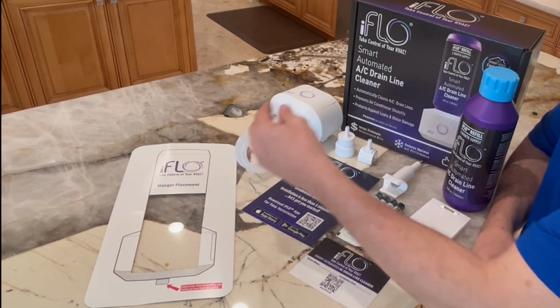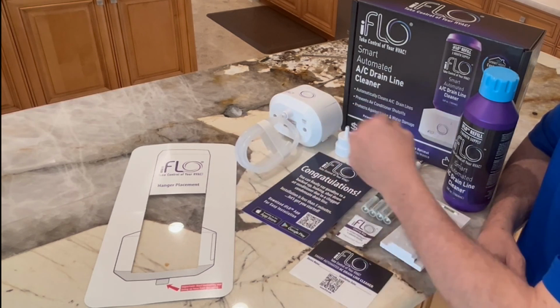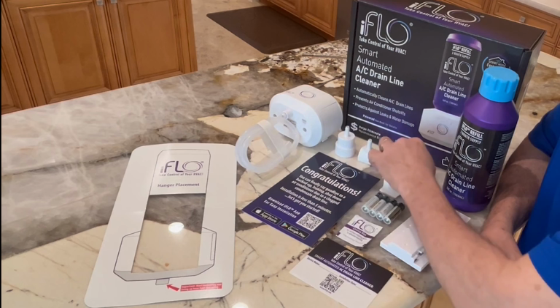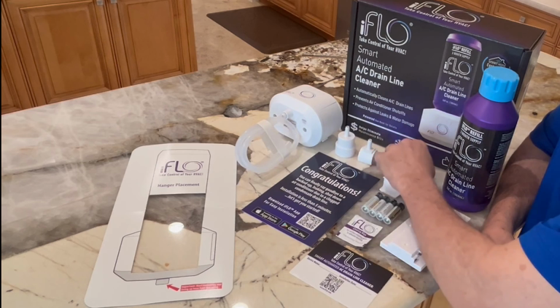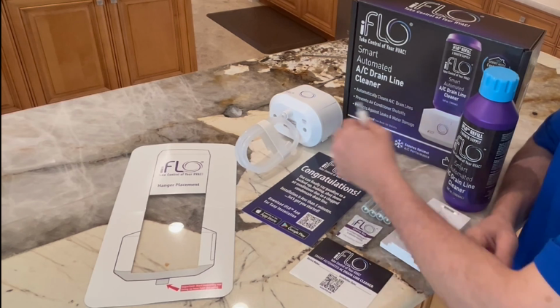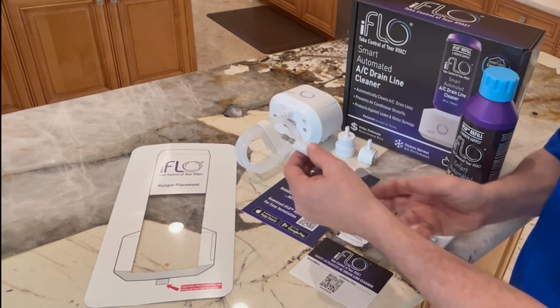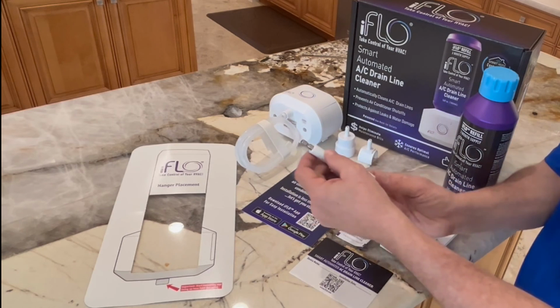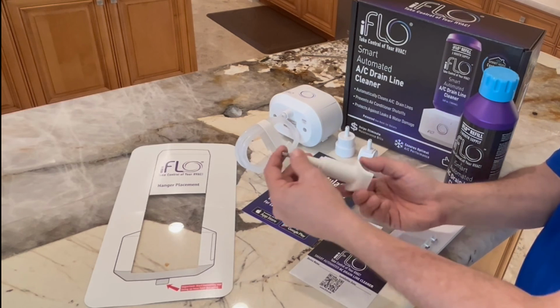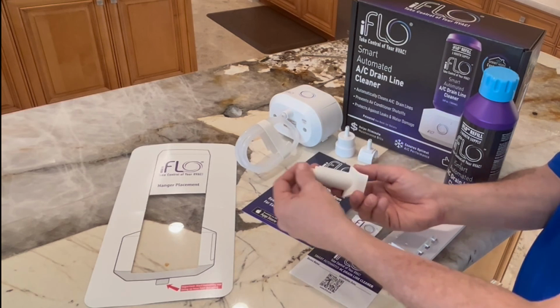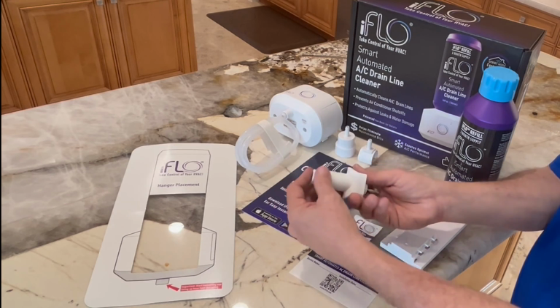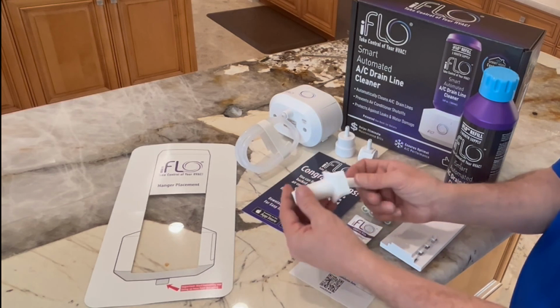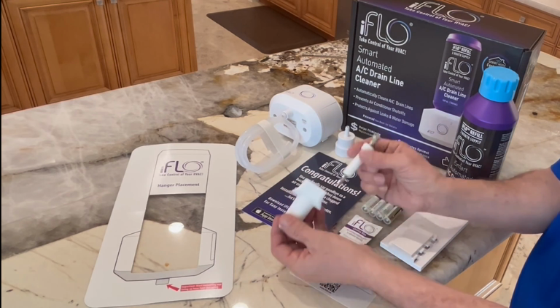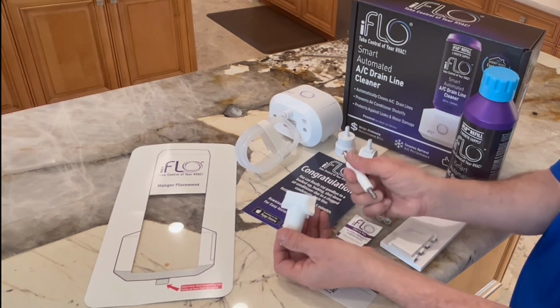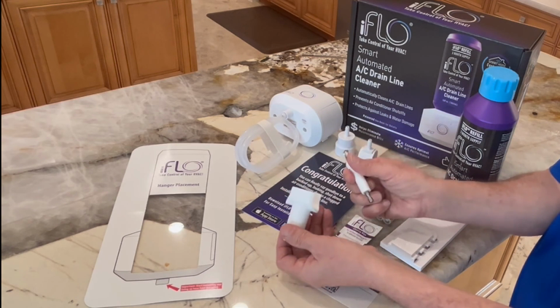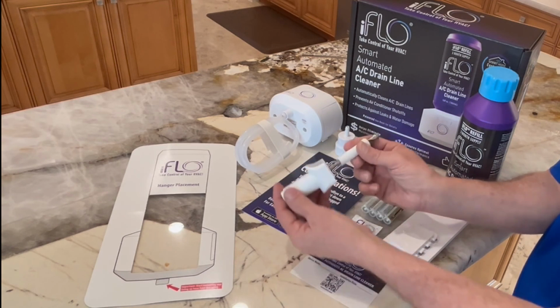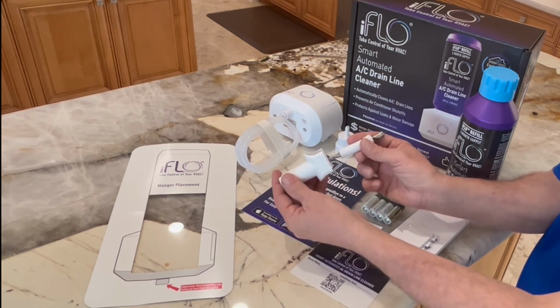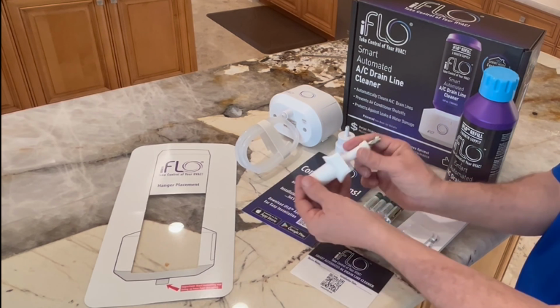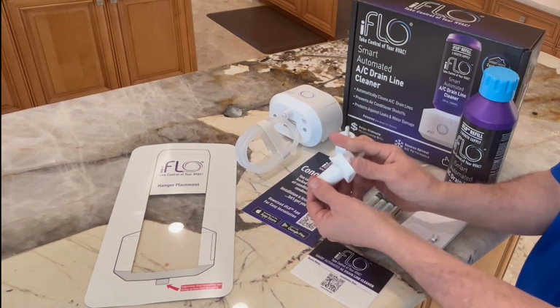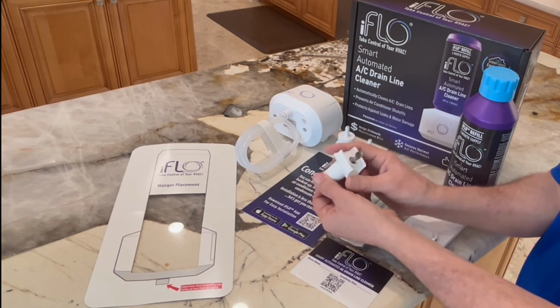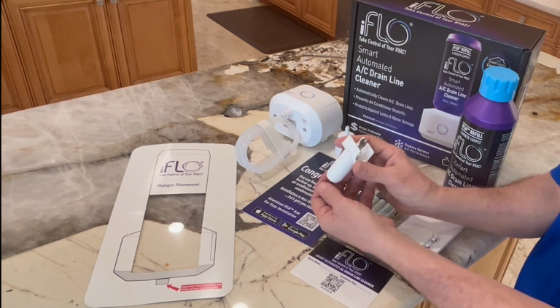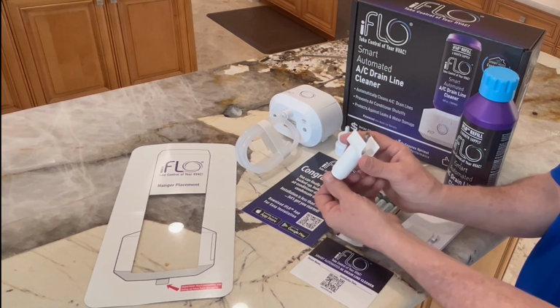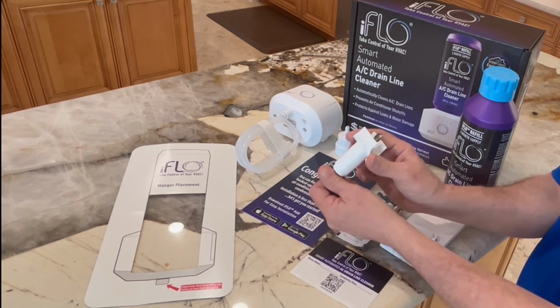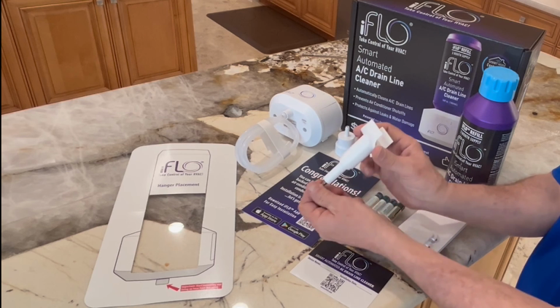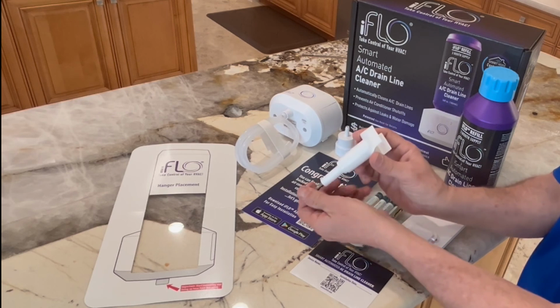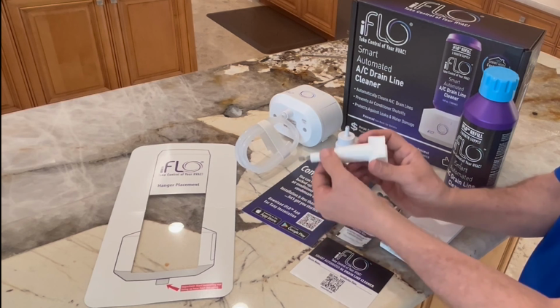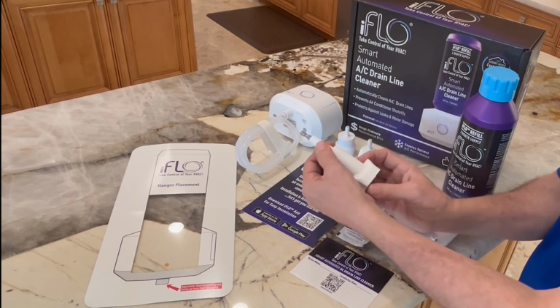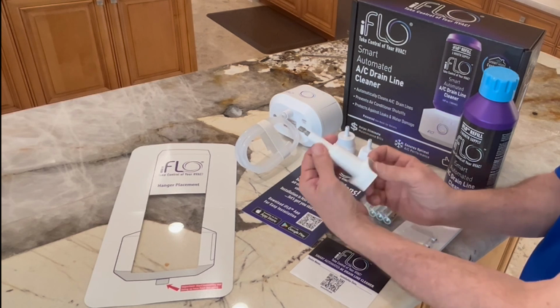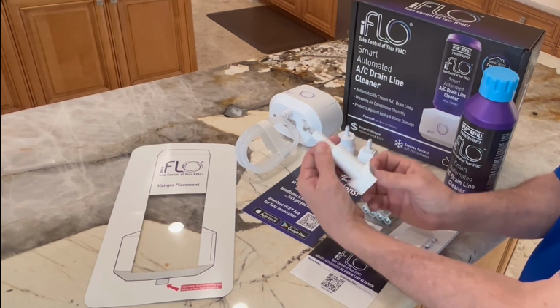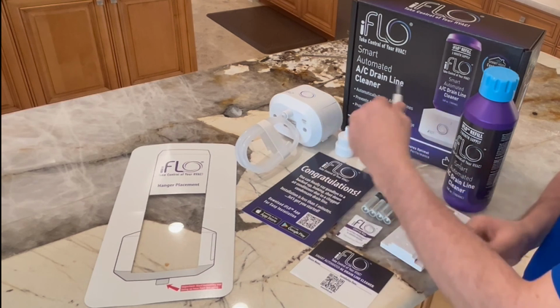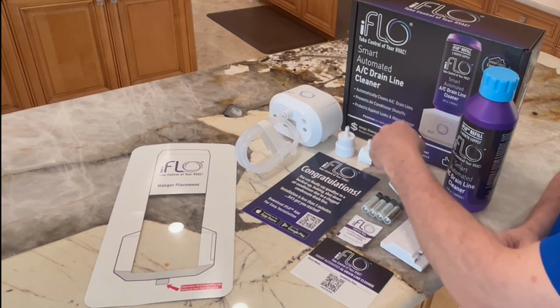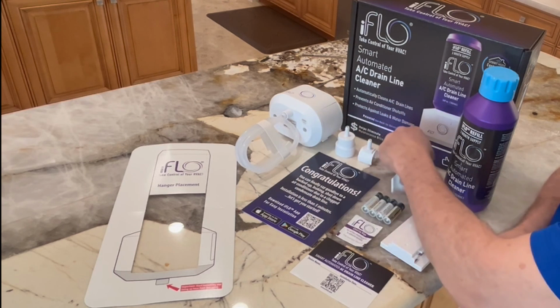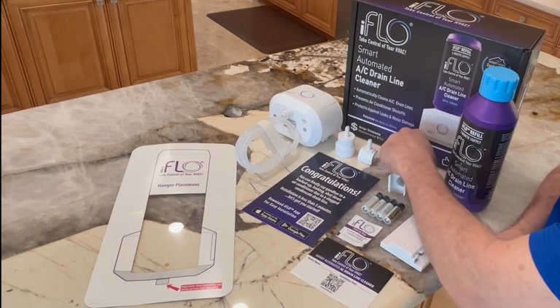The drill guide comes with the bit as well as the drill guide saddle. All you do is put the bit inside the guide and attach it to your drill.